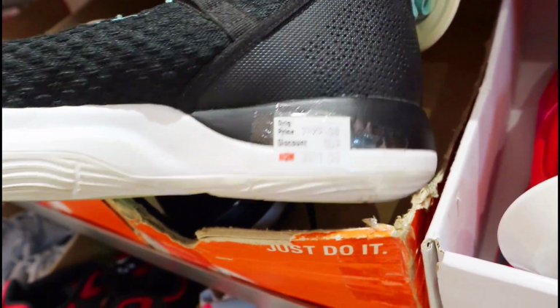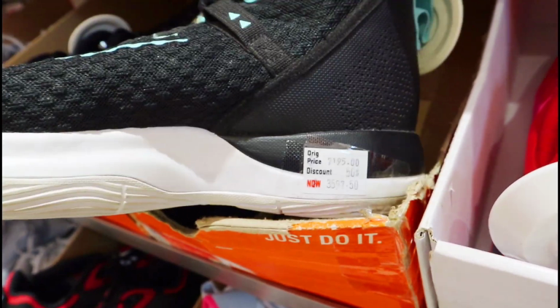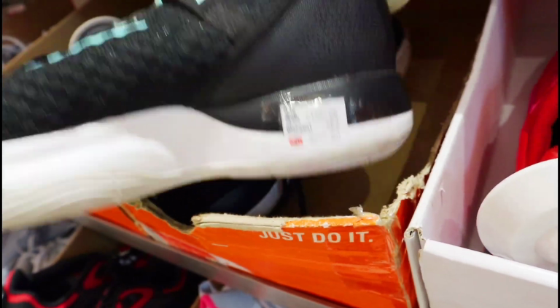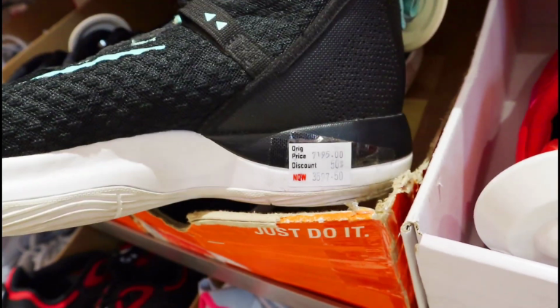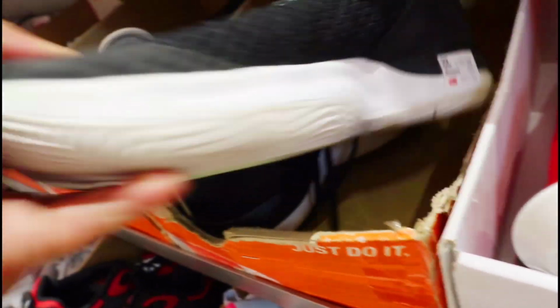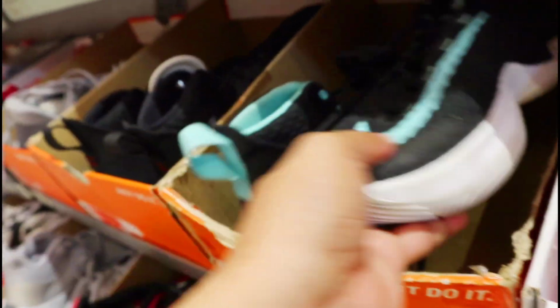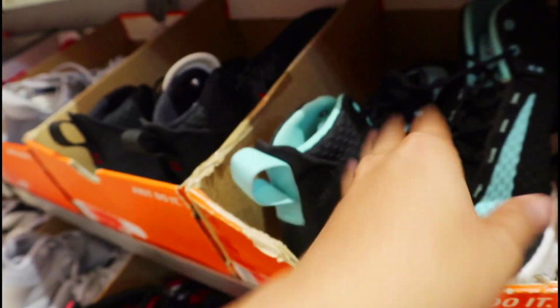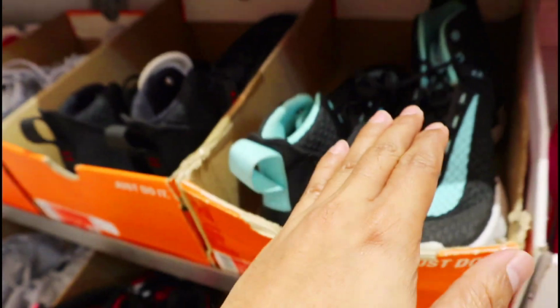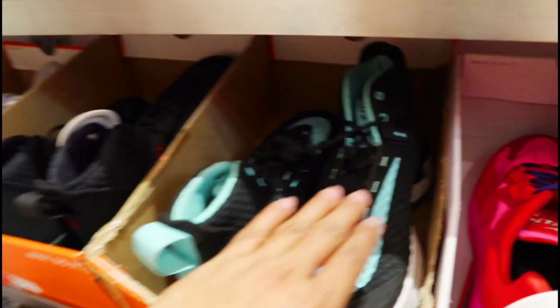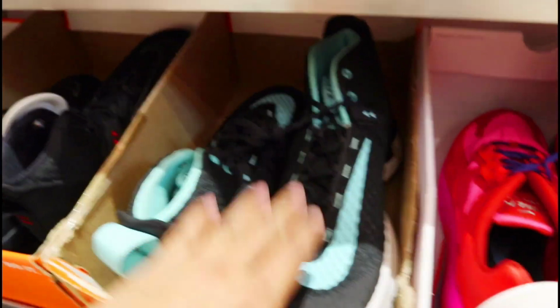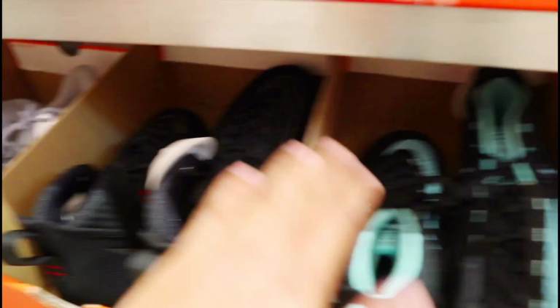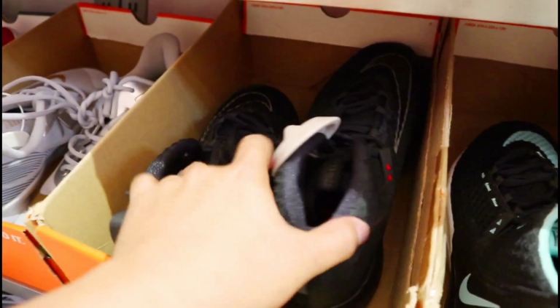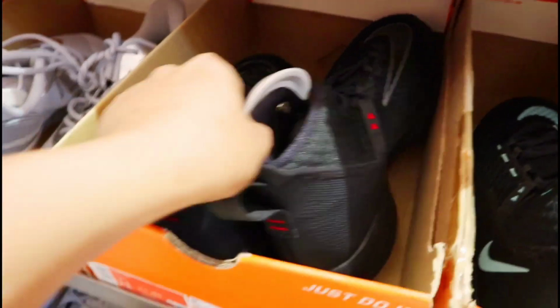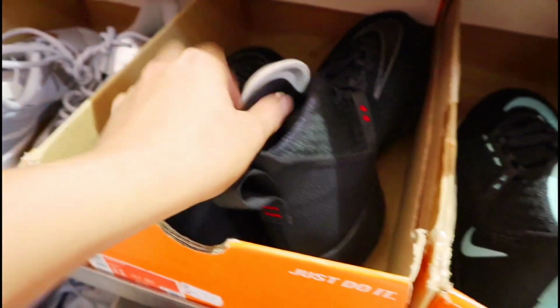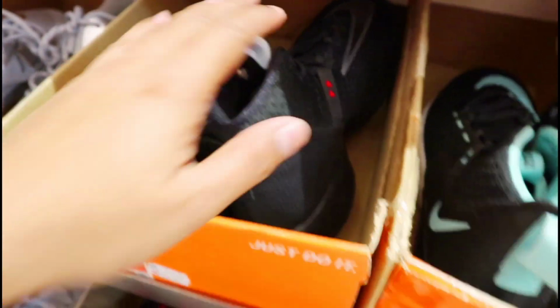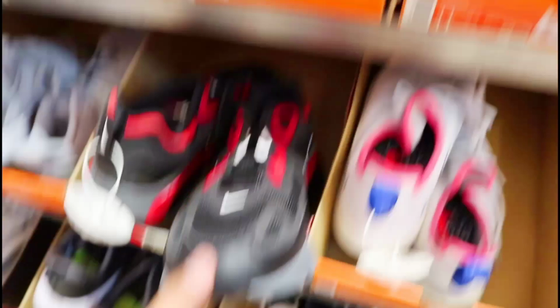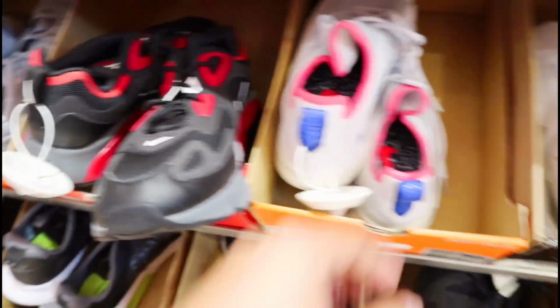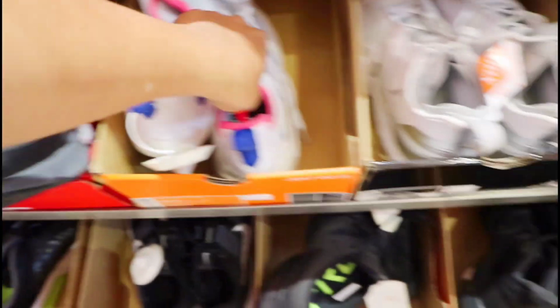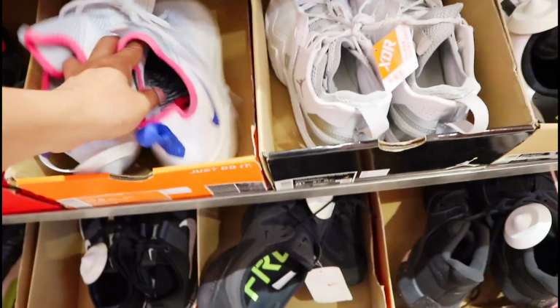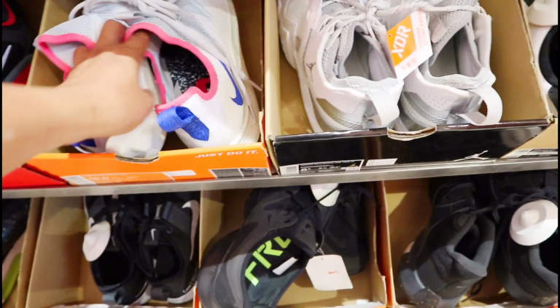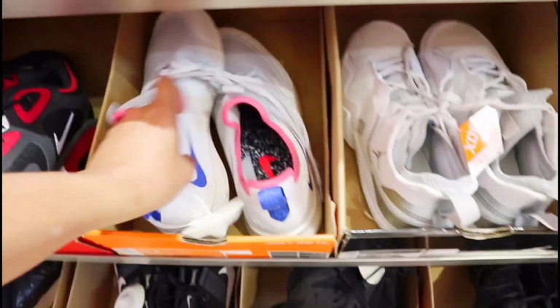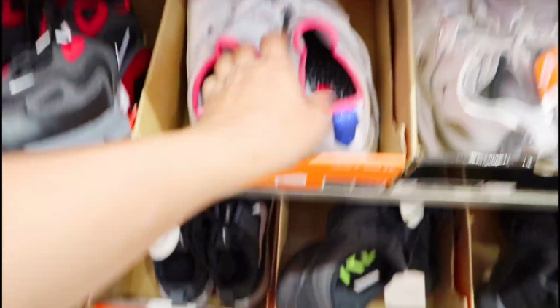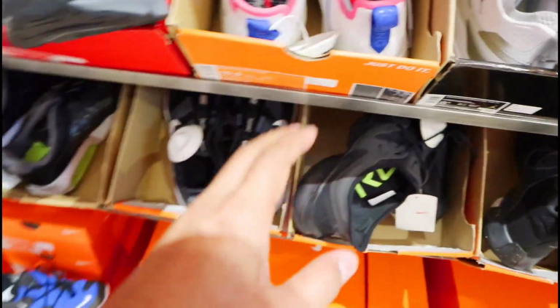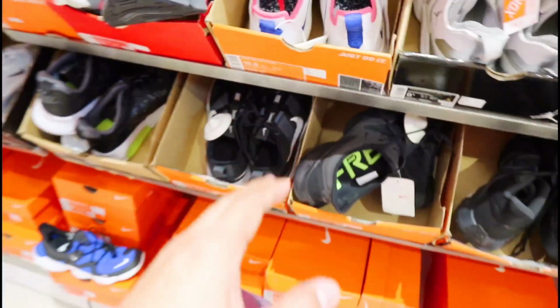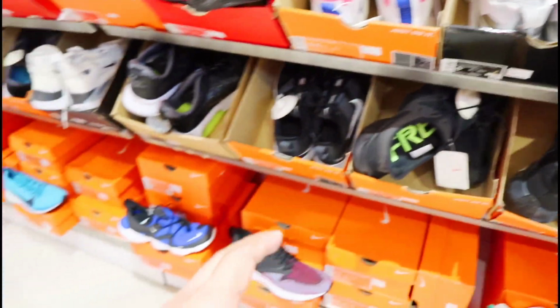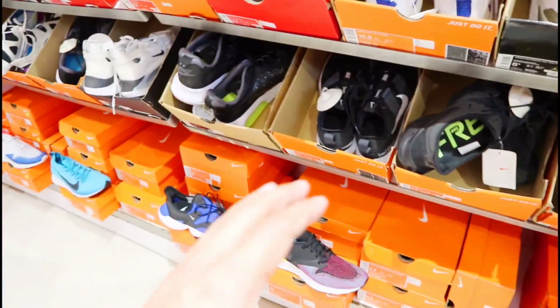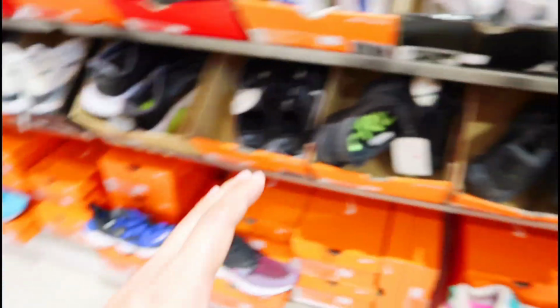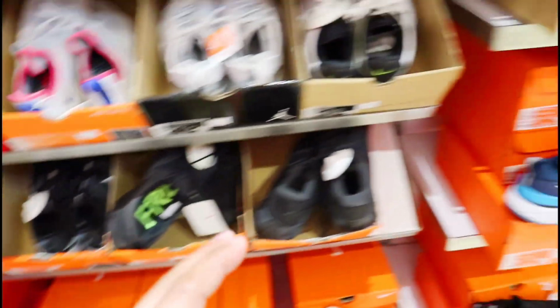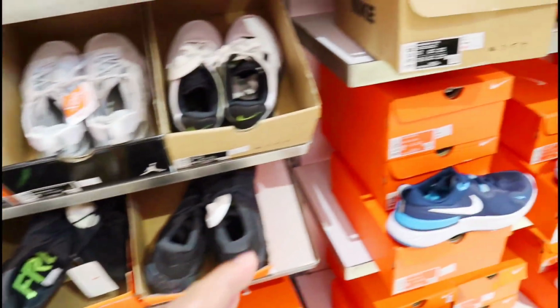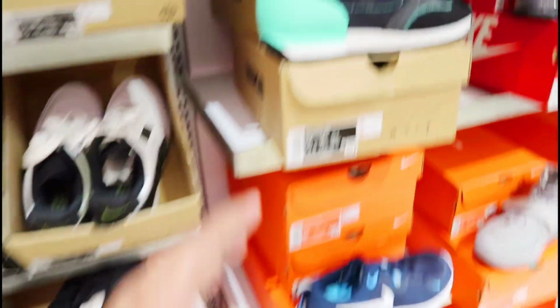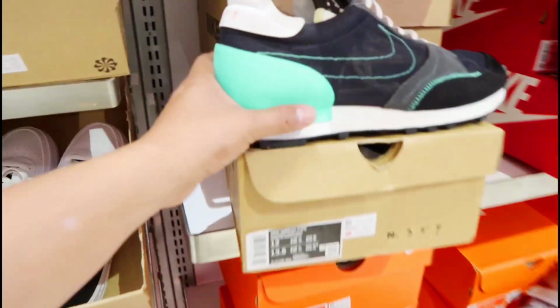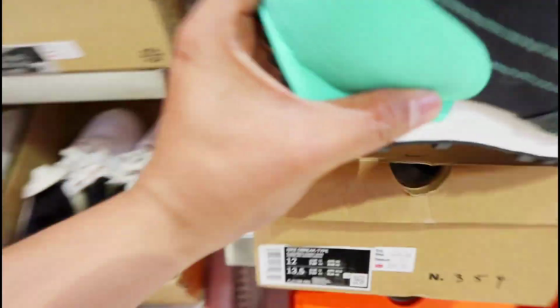Ito yung Zoom Rise nila — Version 1. At 50% off din siya, nasa 3,597 pesos lang siya mga amigo. Mayroon siyang ganitong kulay, mayroon siyang black dito. Tapos sa baba, ang dami pa dito mga sapatos mga amigo — siya last chance to buy. So mas malaki yung mga discount dito sa side na to.